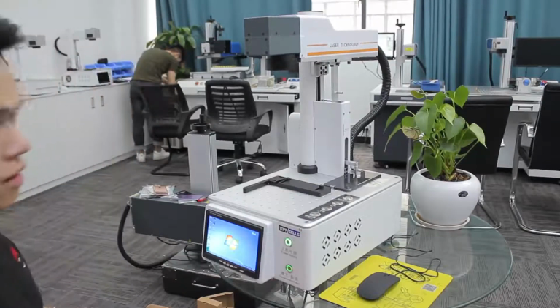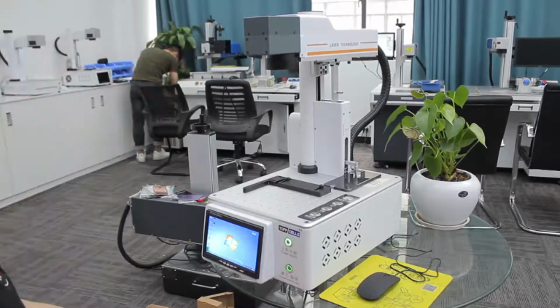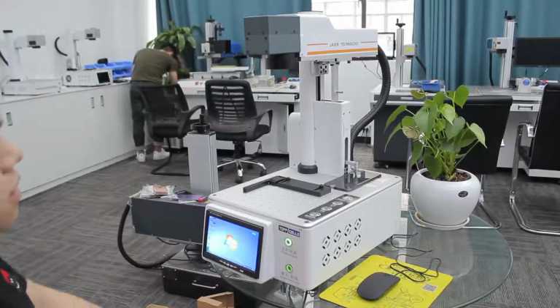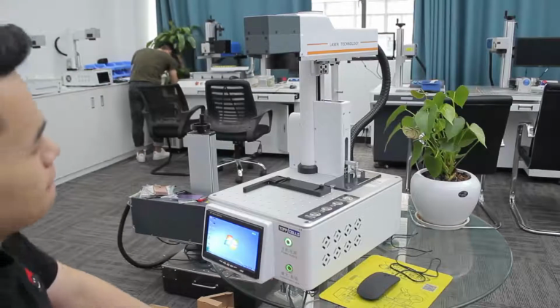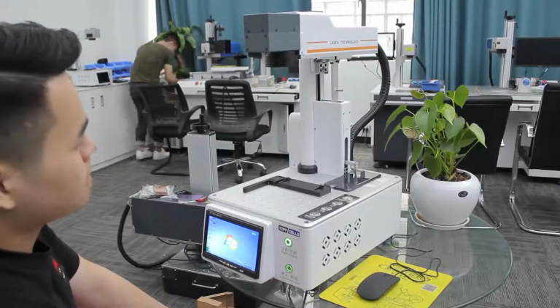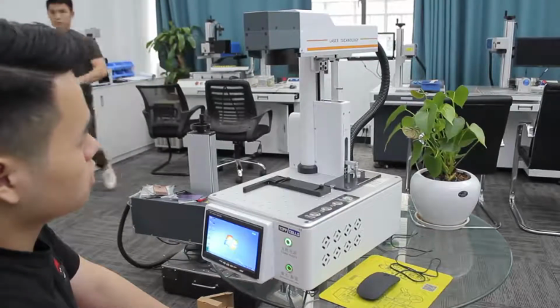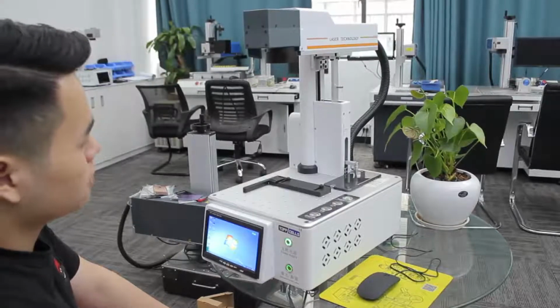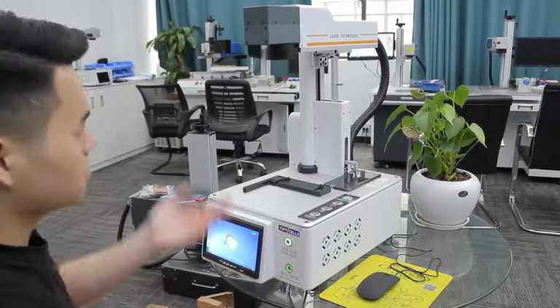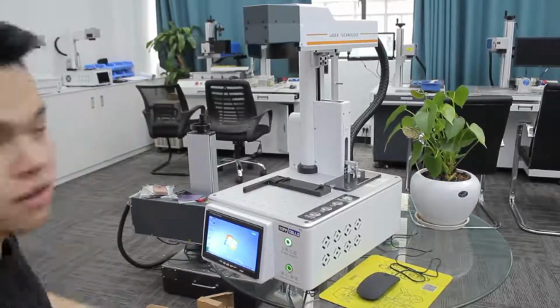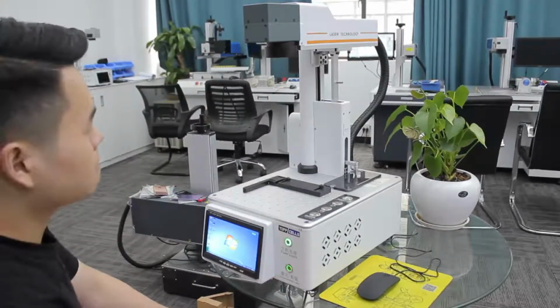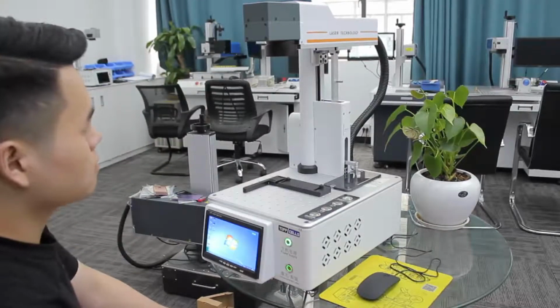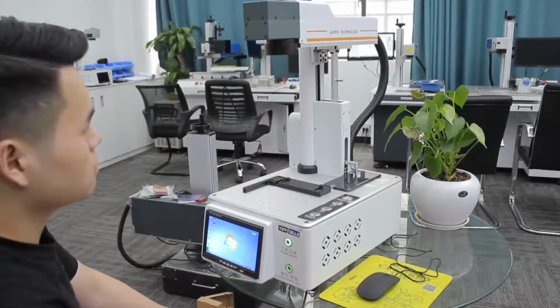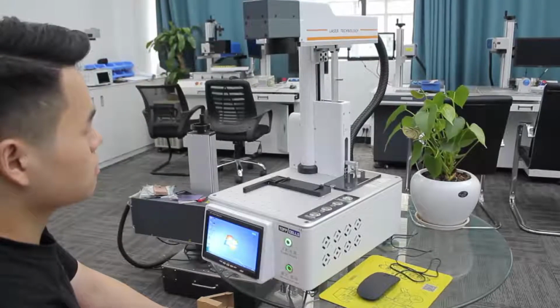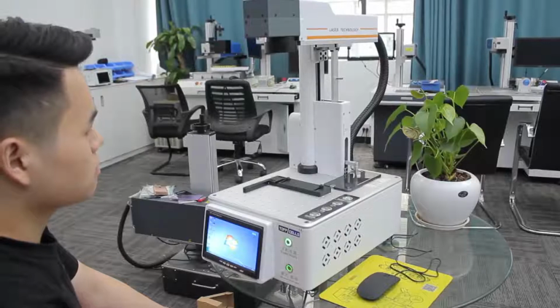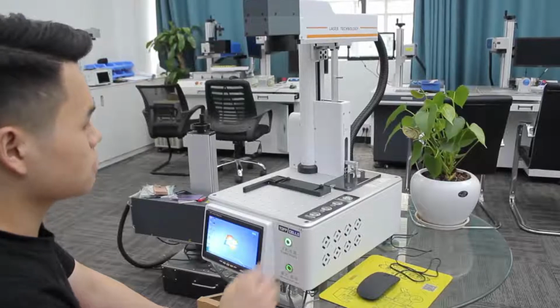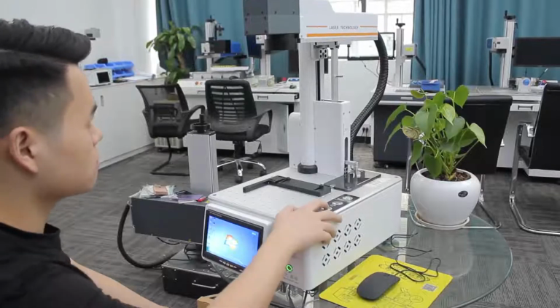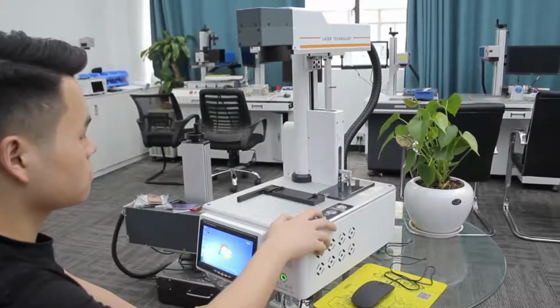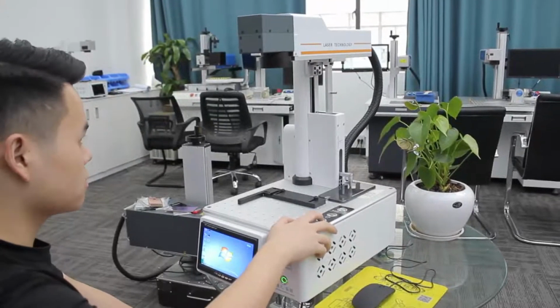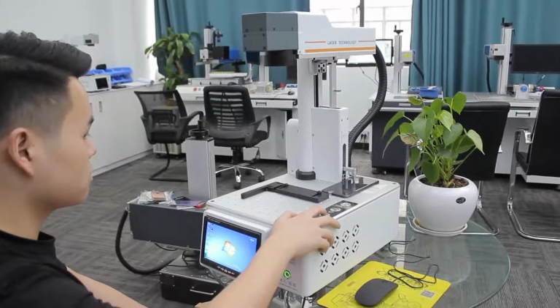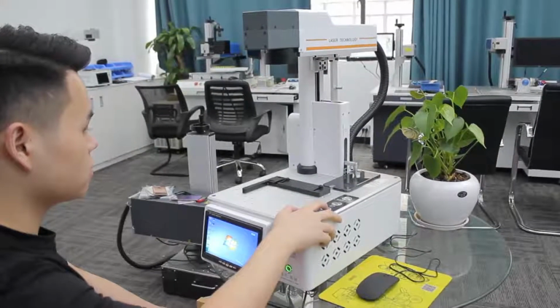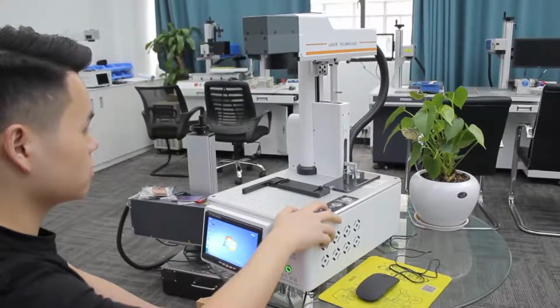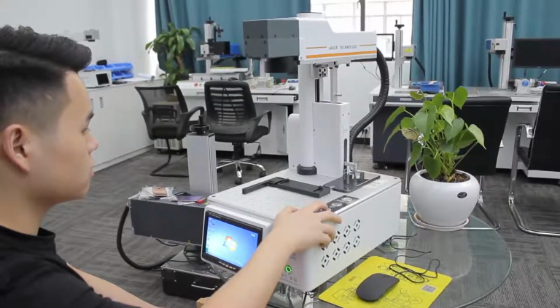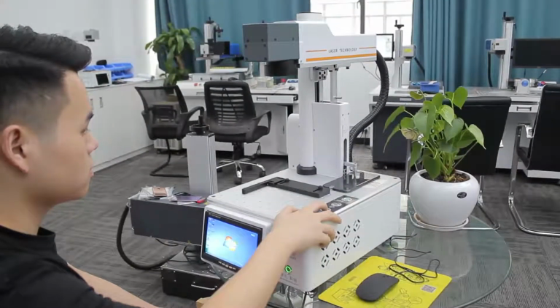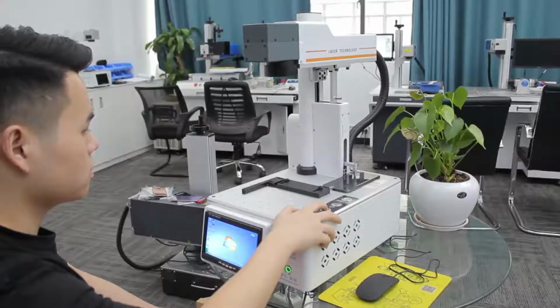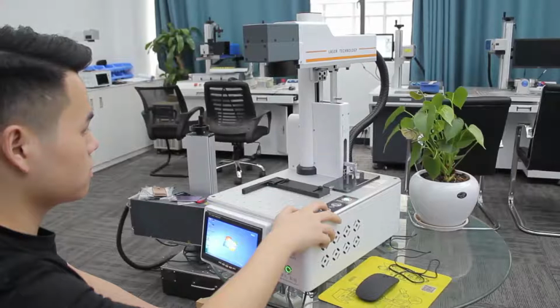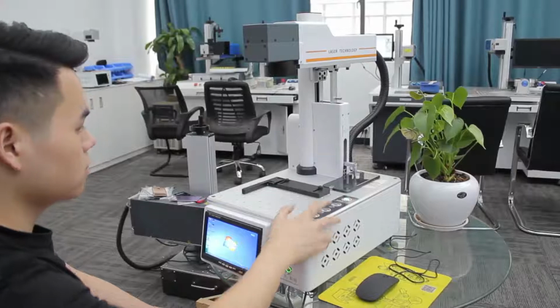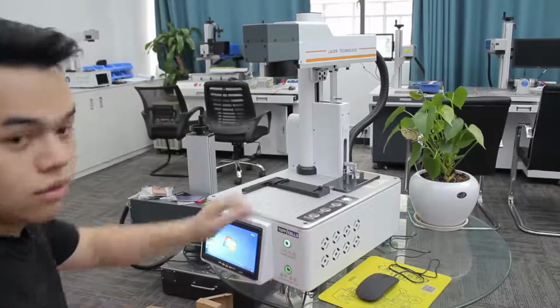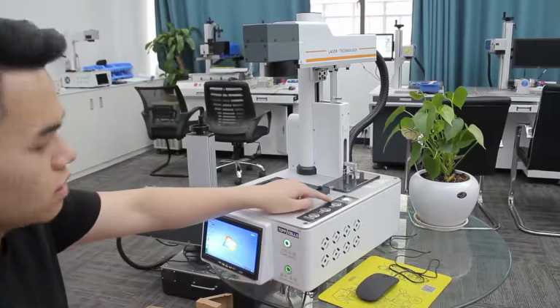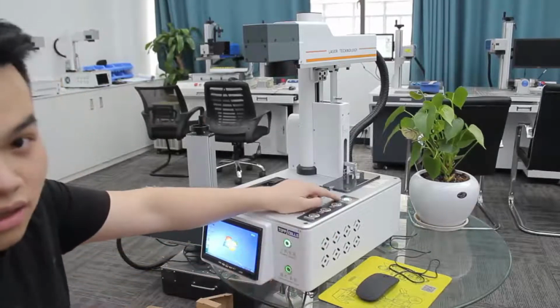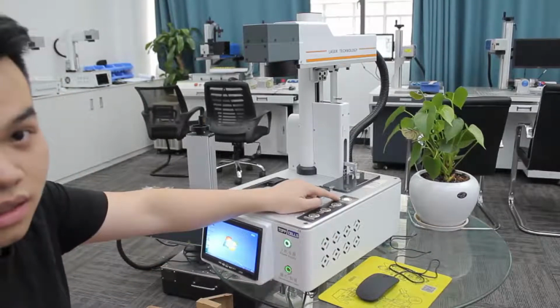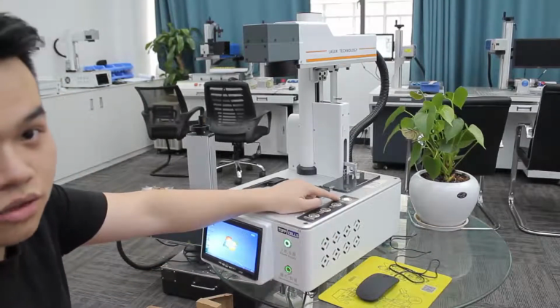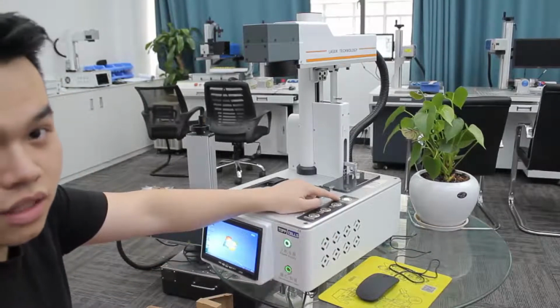And now you just wait. When you see this light on, it's the right focus.